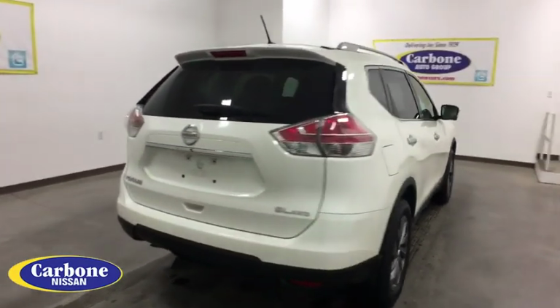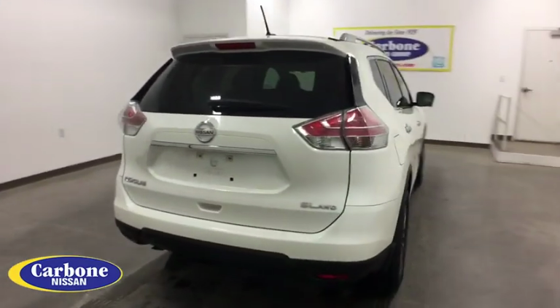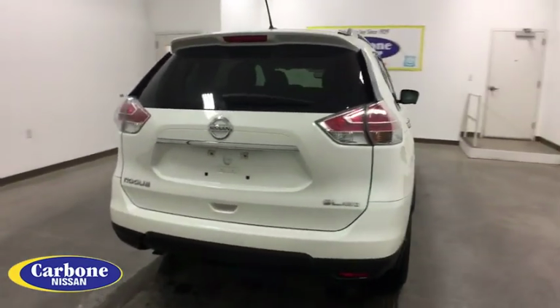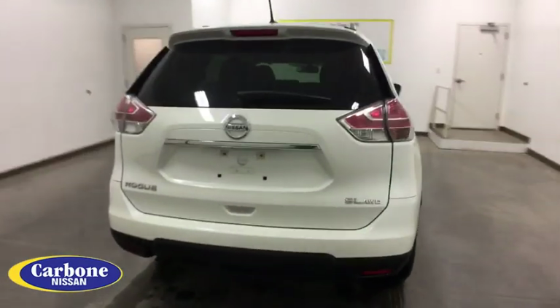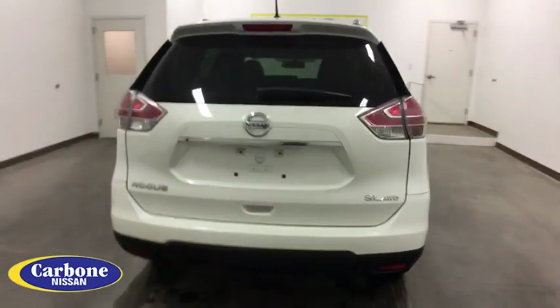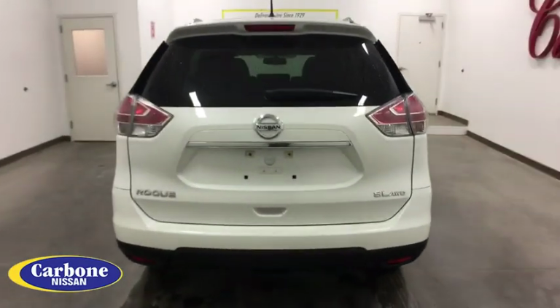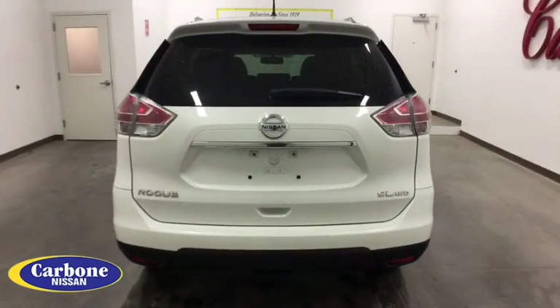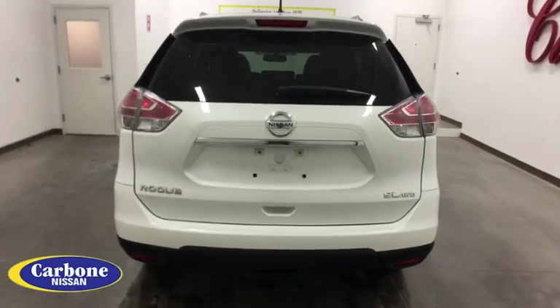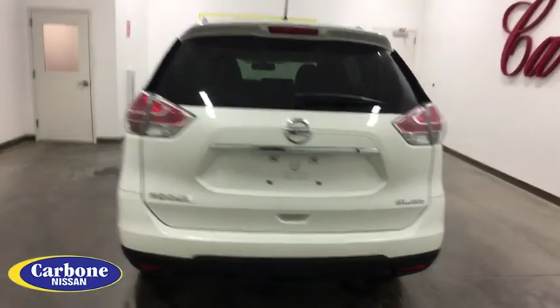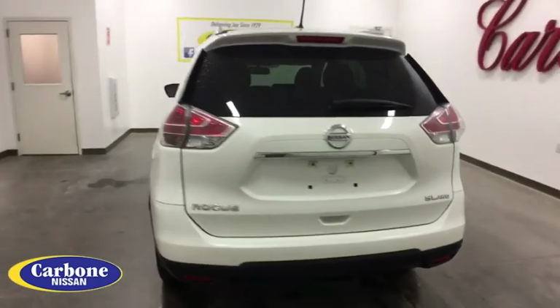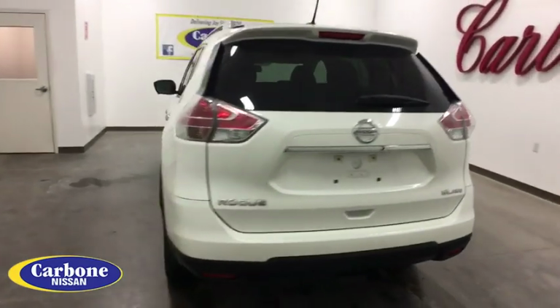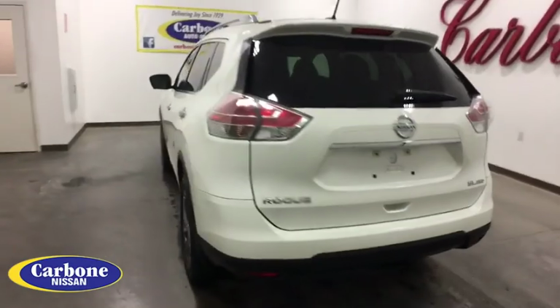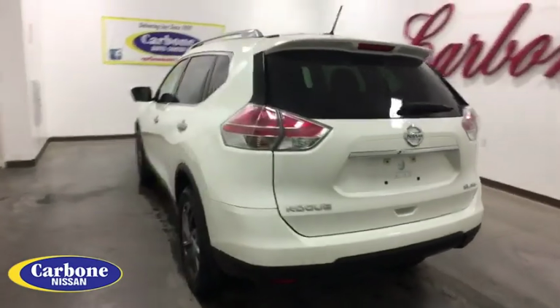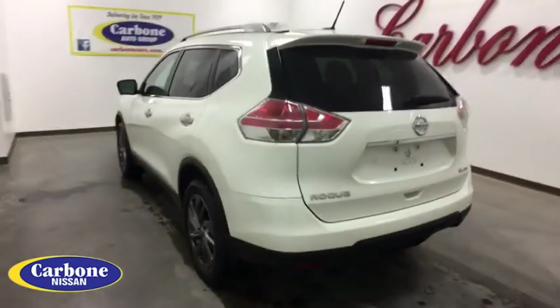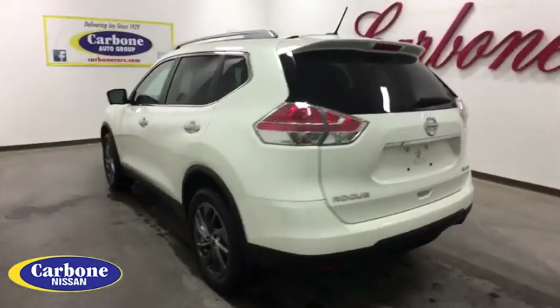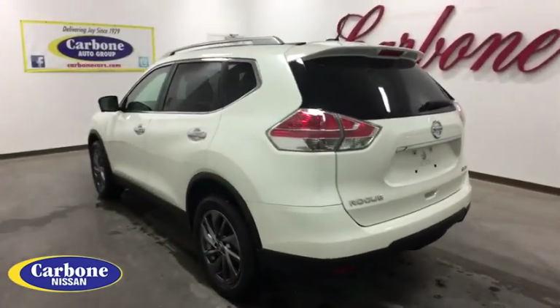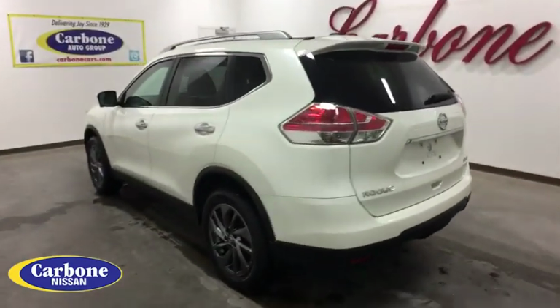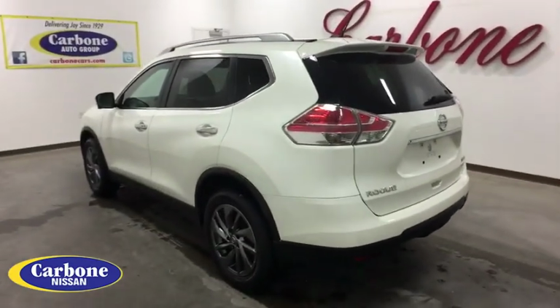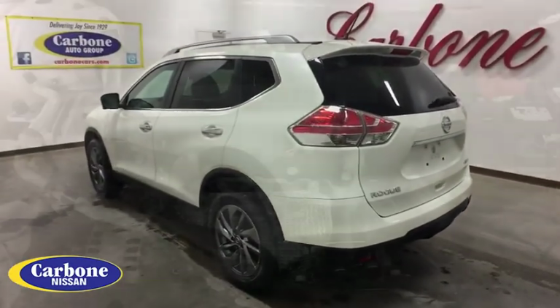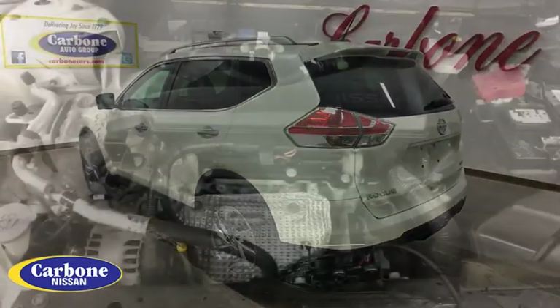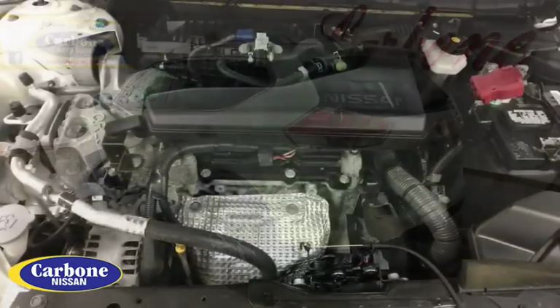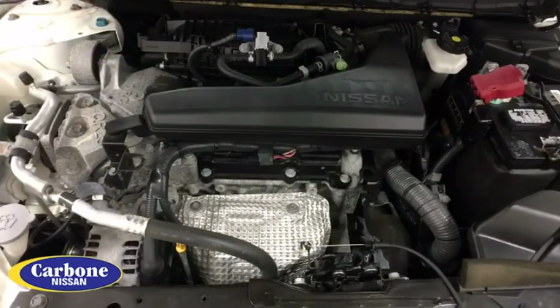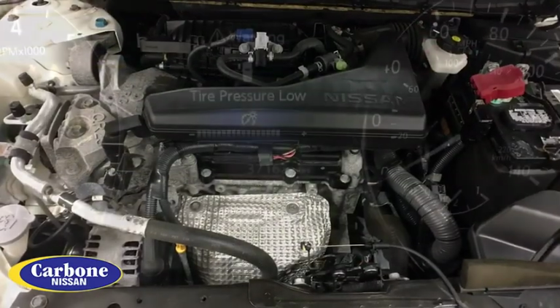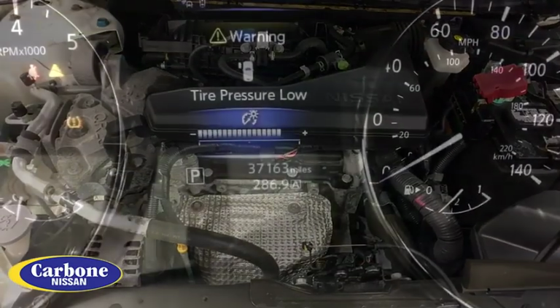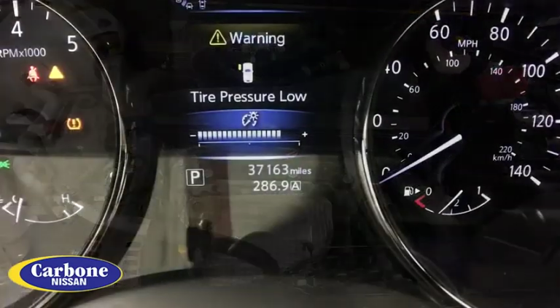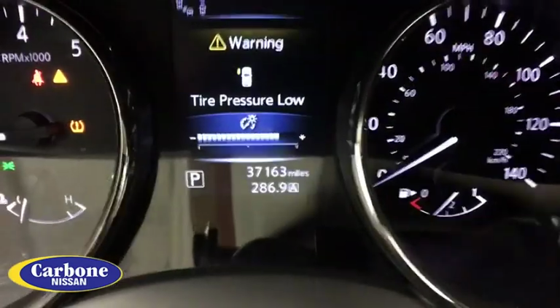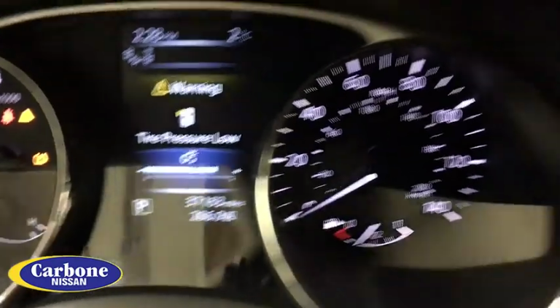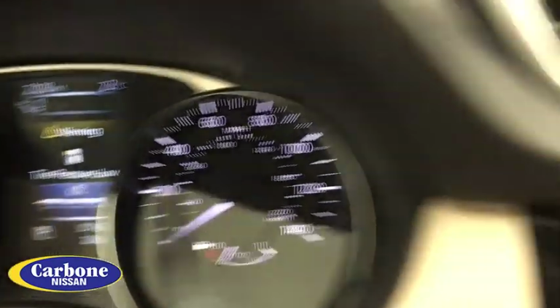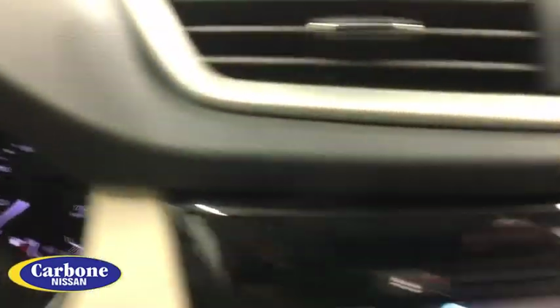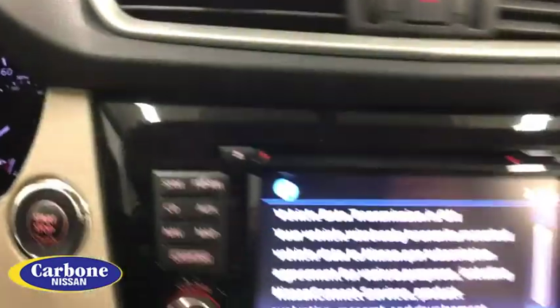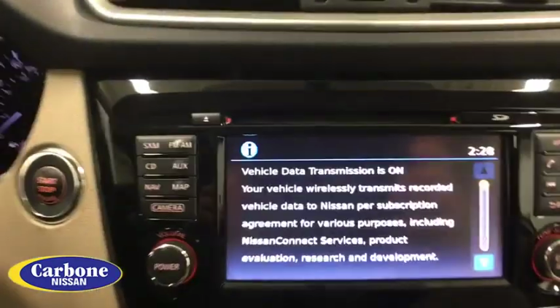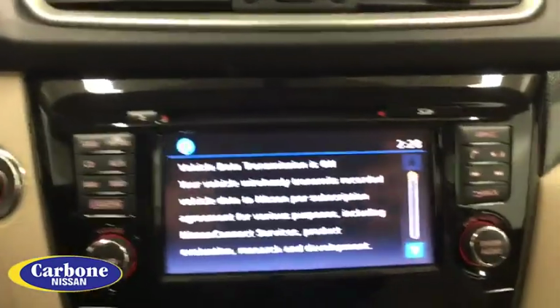This vehicle has less than 40,000 miles. Here are some of this vehicle's great options: stability control, traction control, power liftgate, keyless entry, anti-lock braking system.